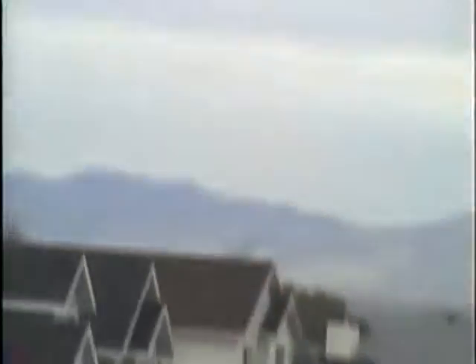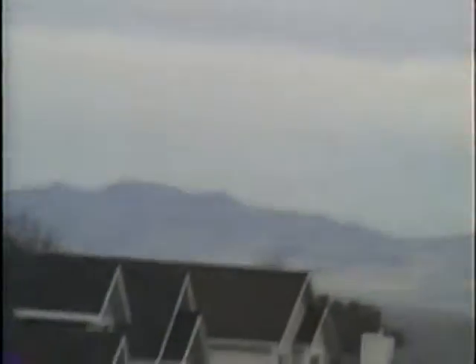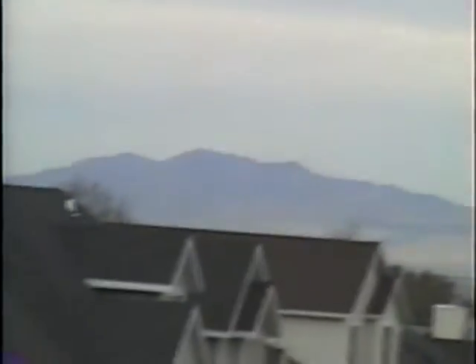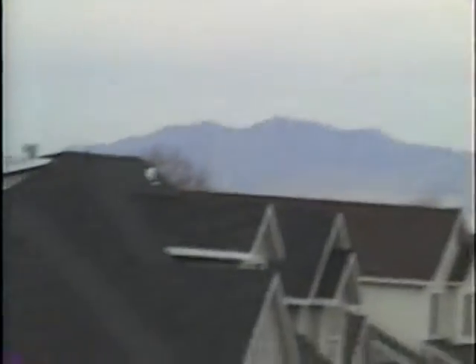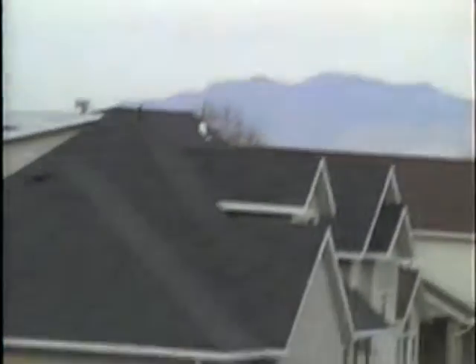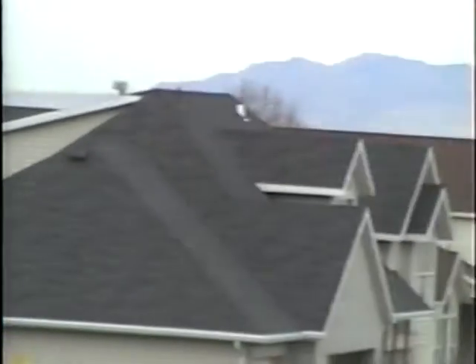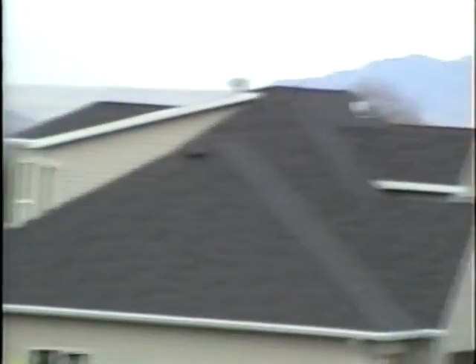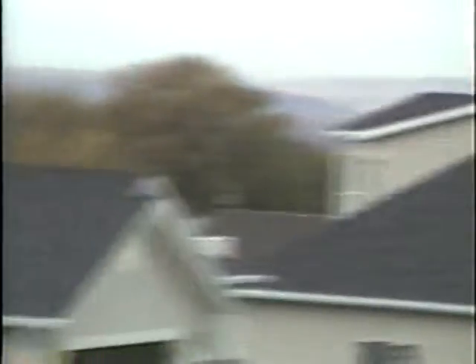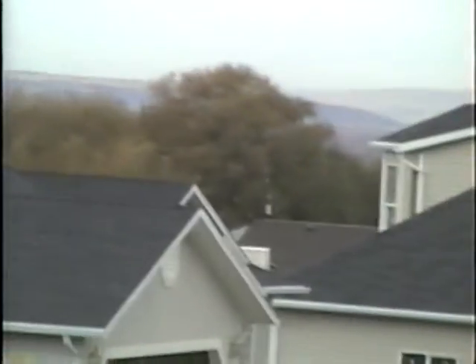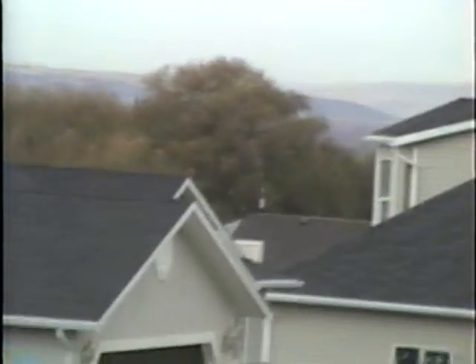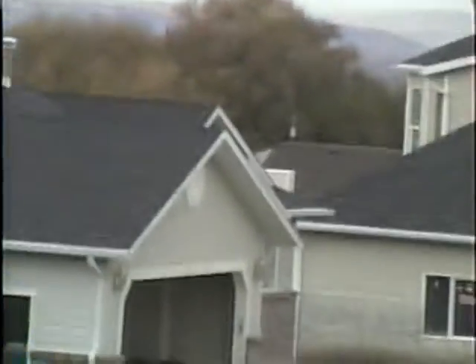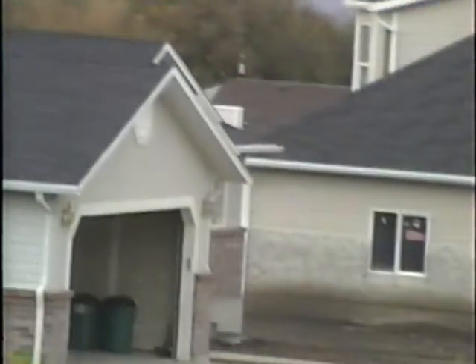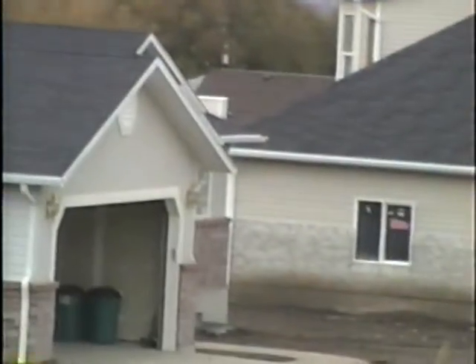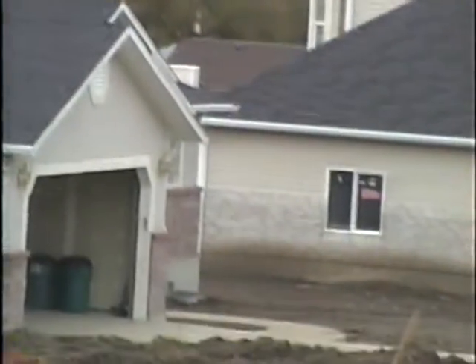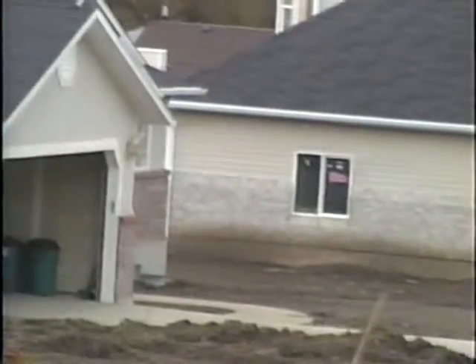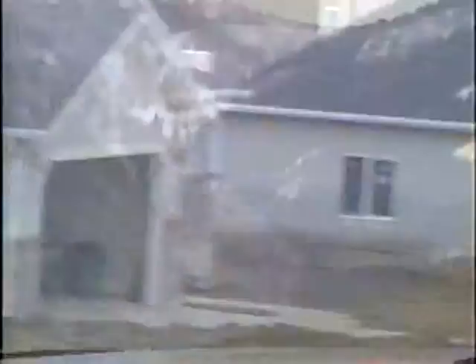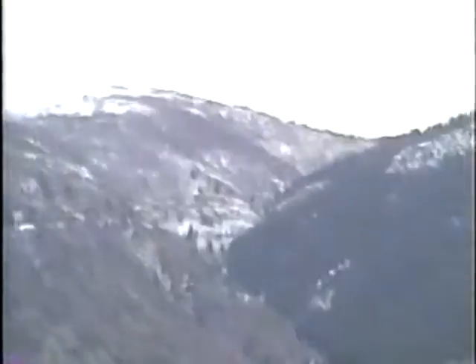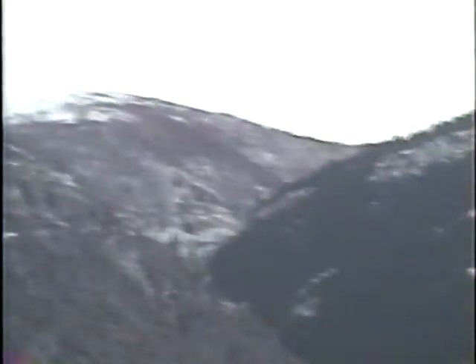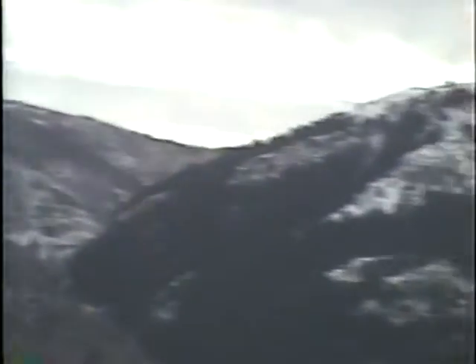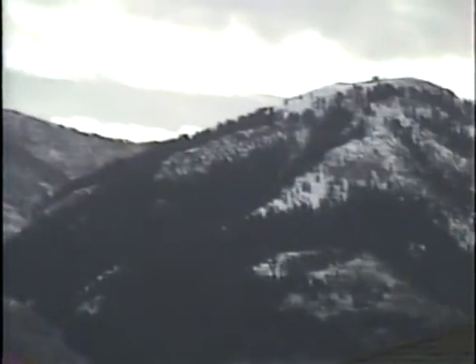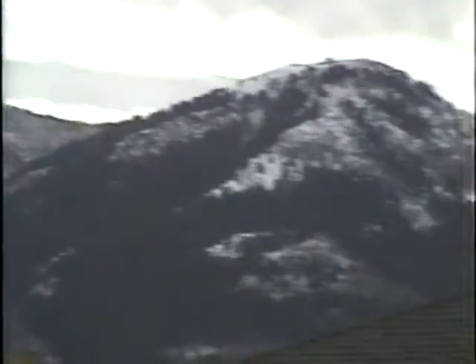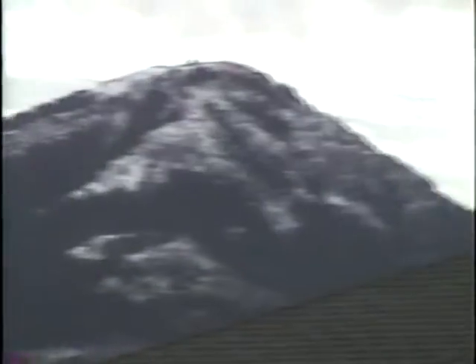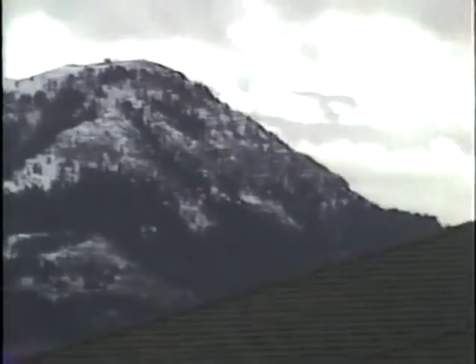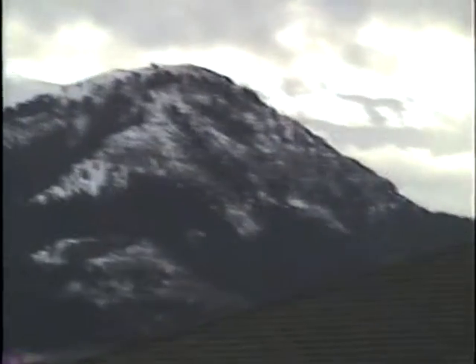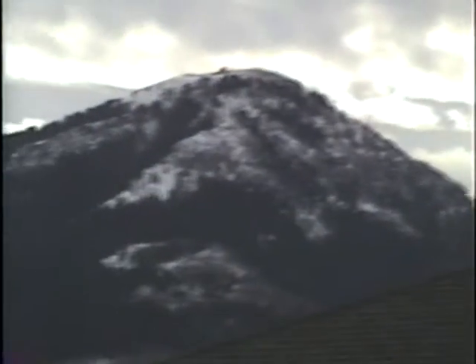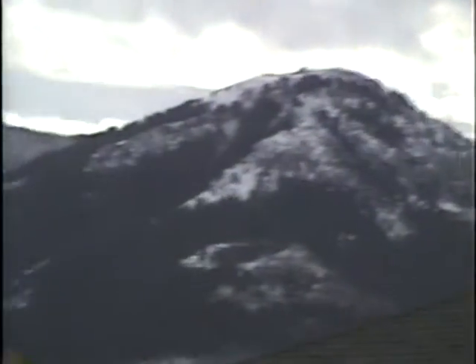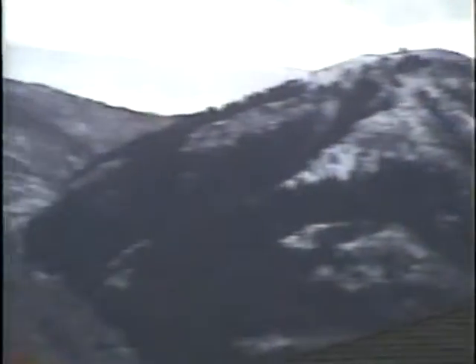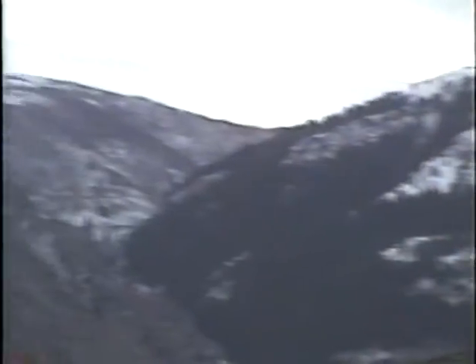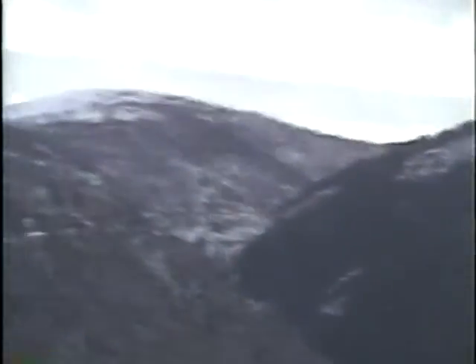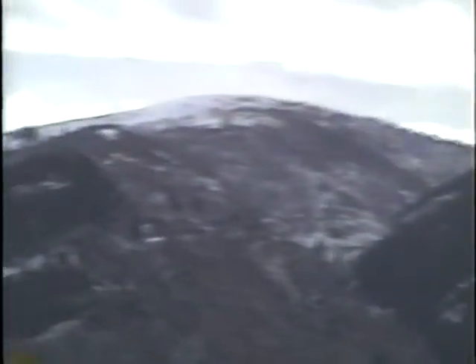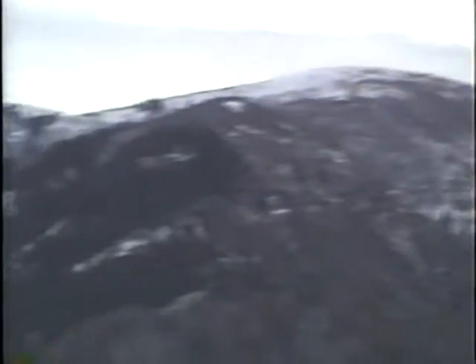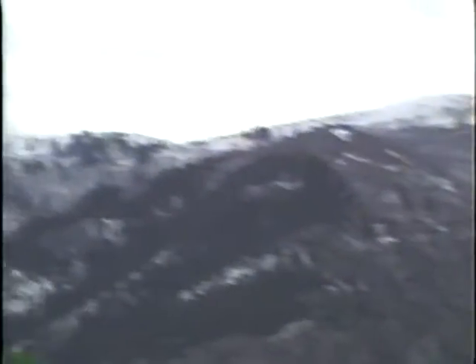This is a view of the mountains. There's a view of the mountains around, right up from the south of where they live.